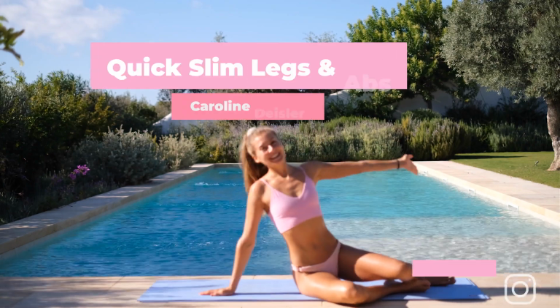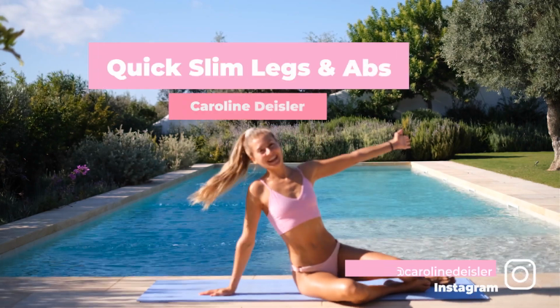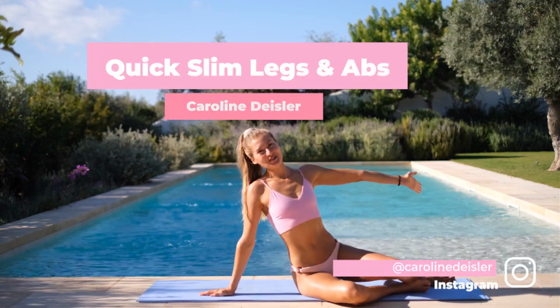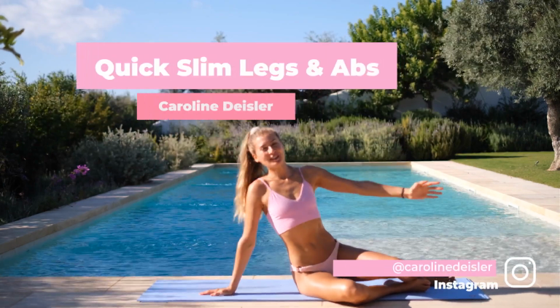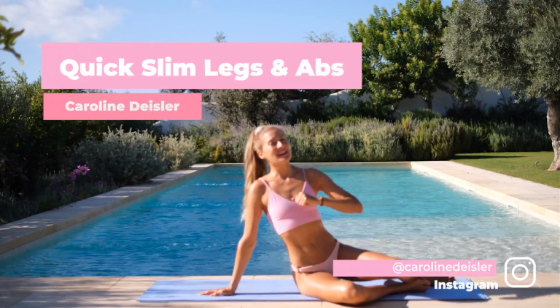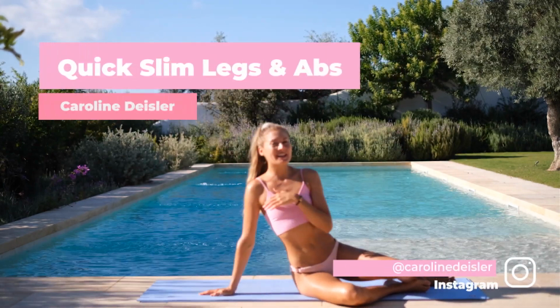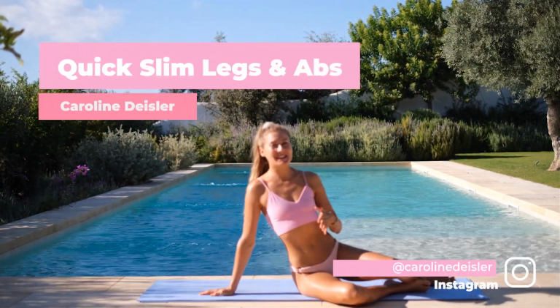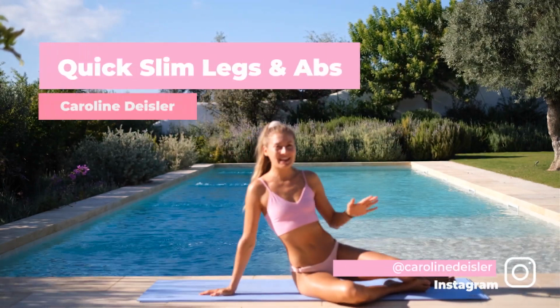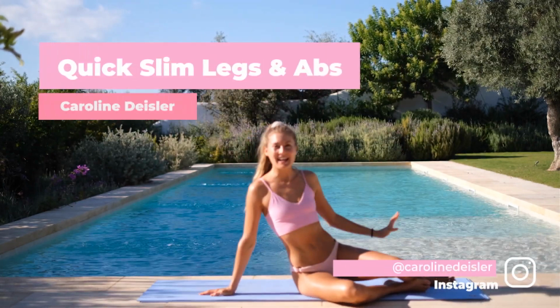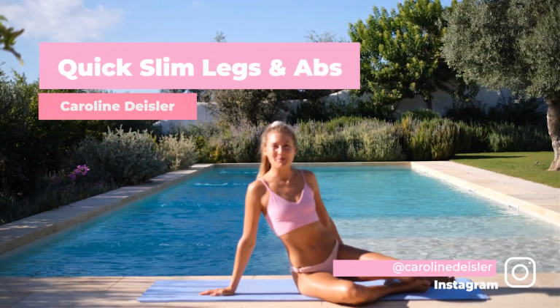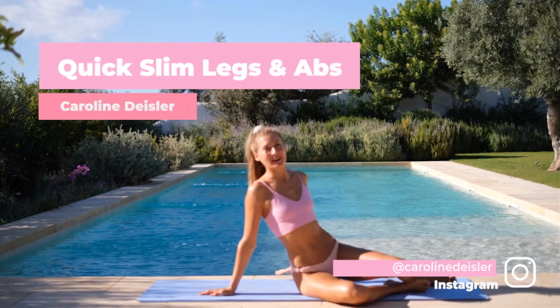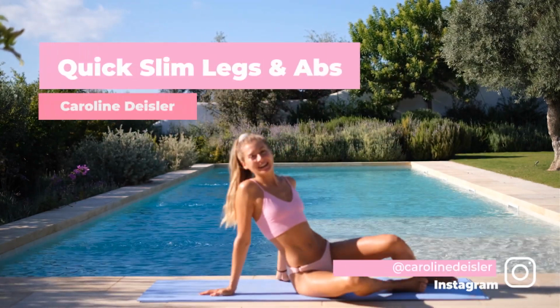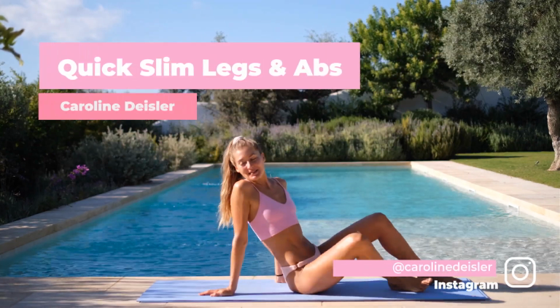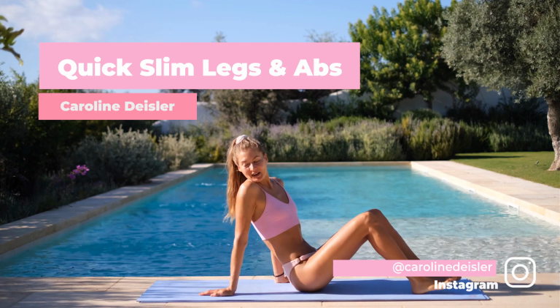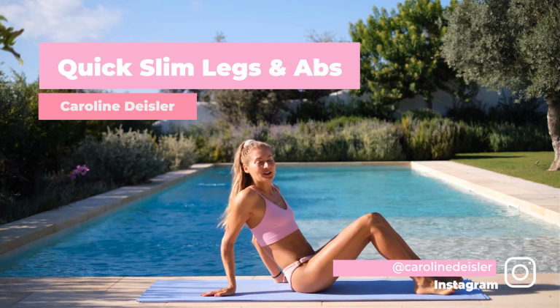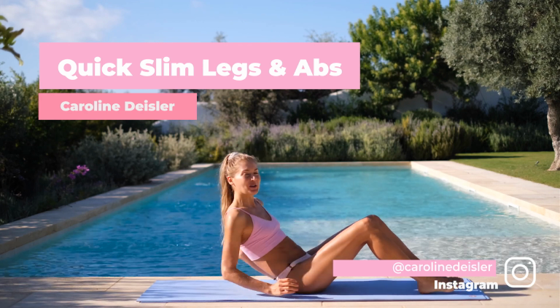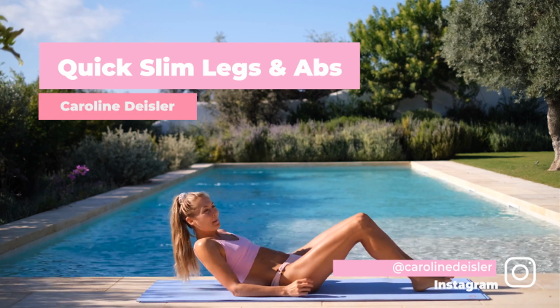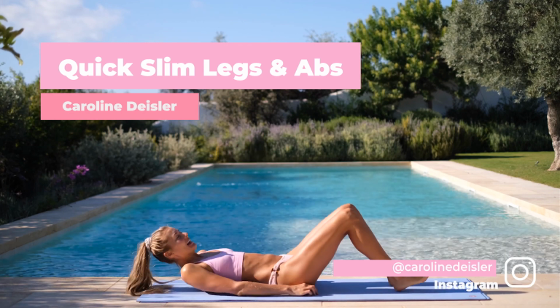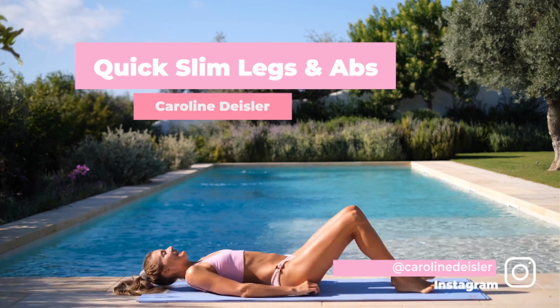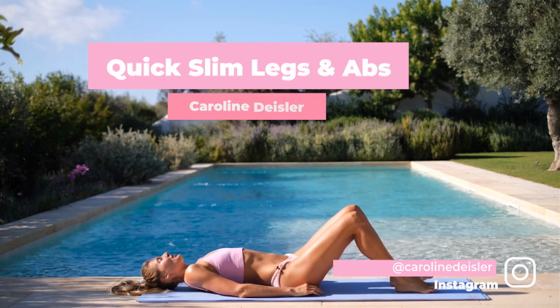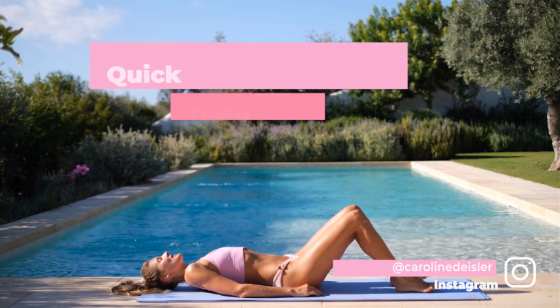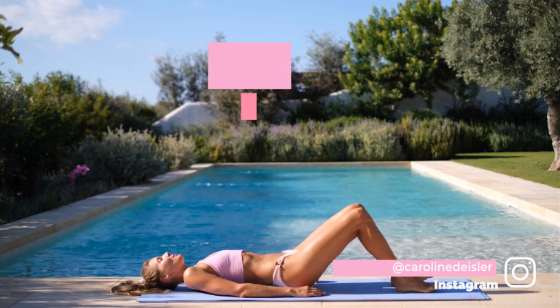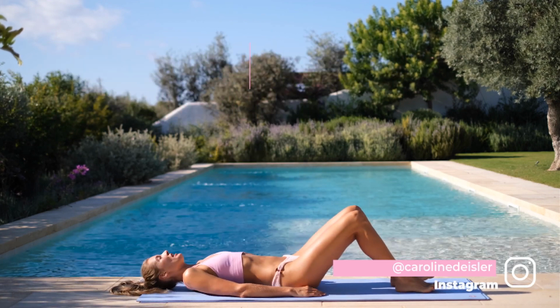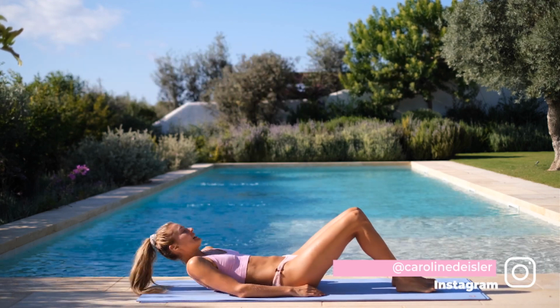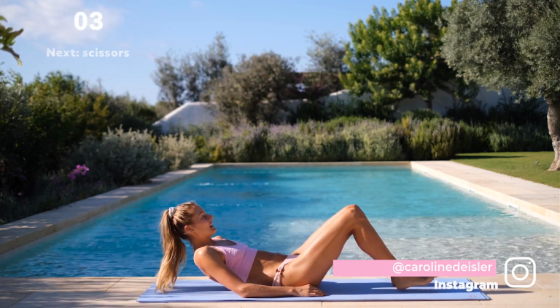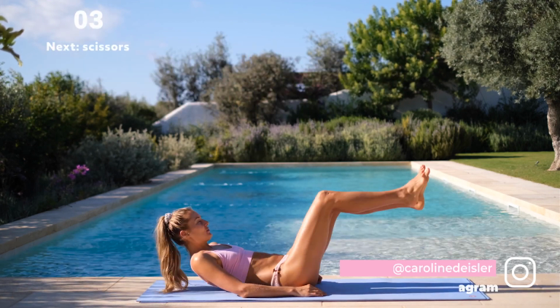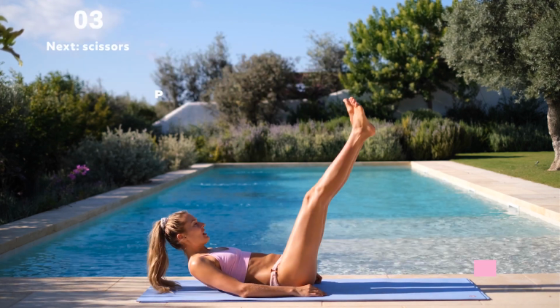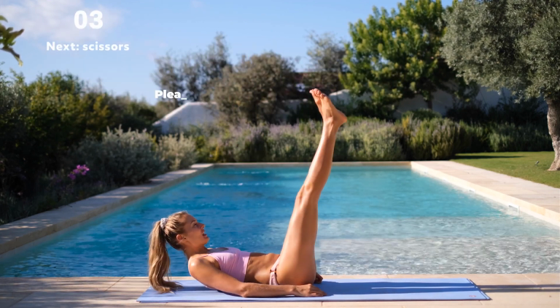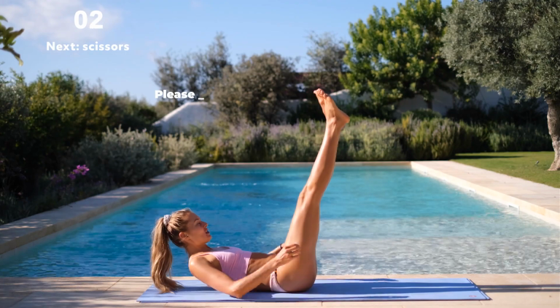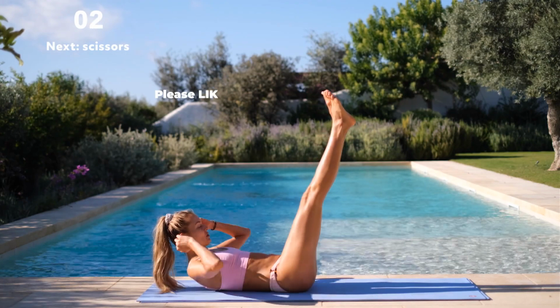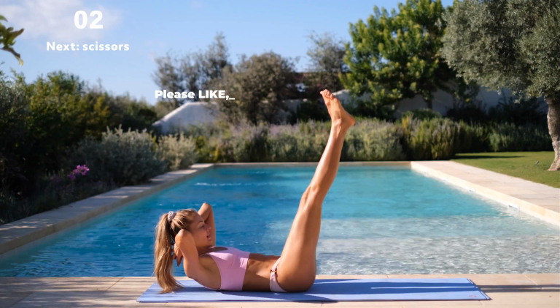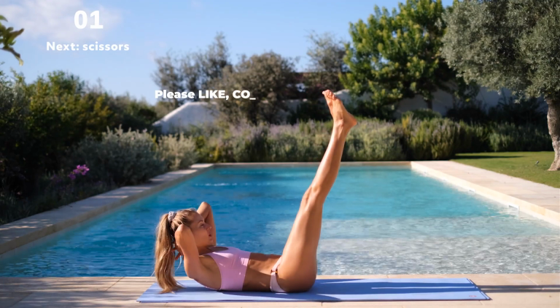Hey guys, welcome to a quick Slim Legs and Ab workout. Come down on your mat. Your legs are up straight. In 3, in 2, in 1.